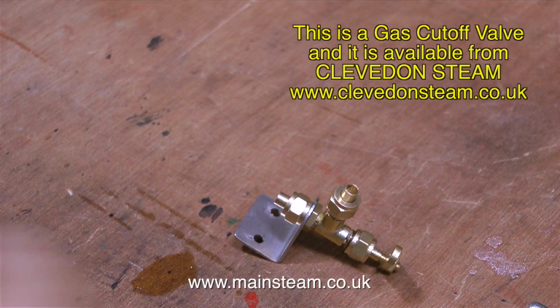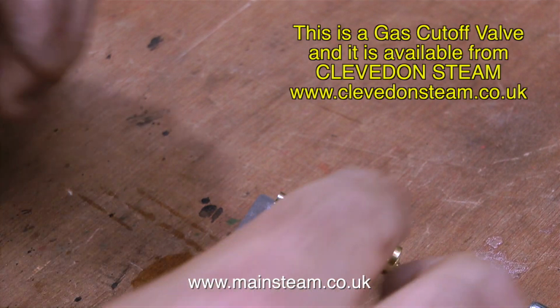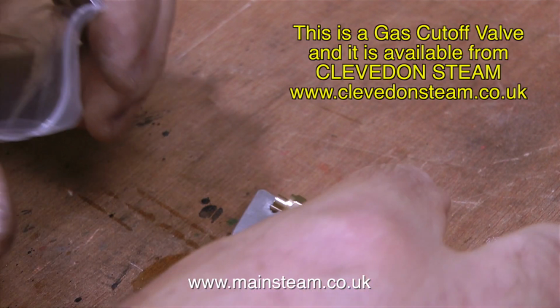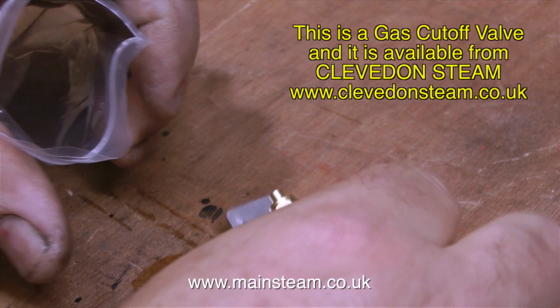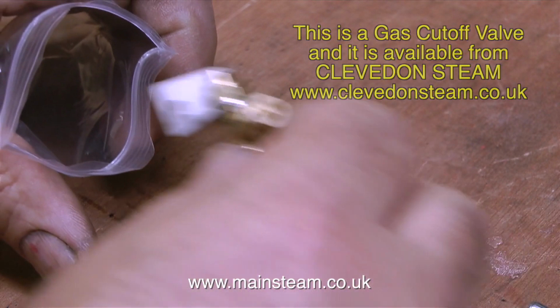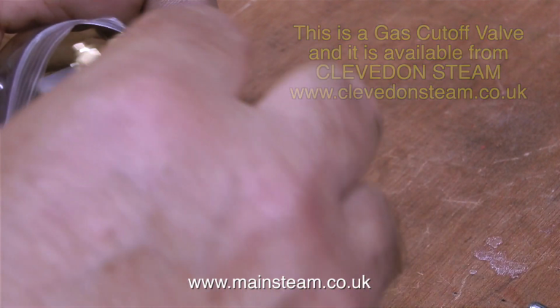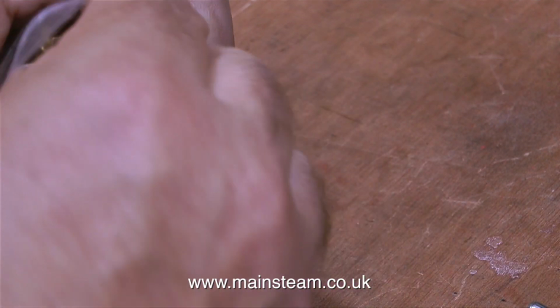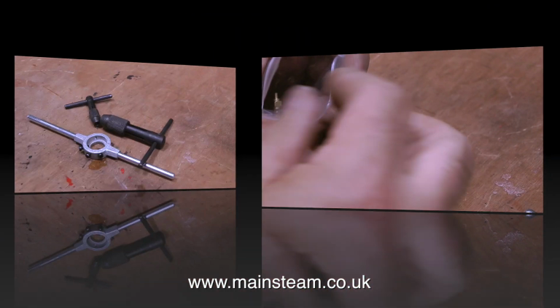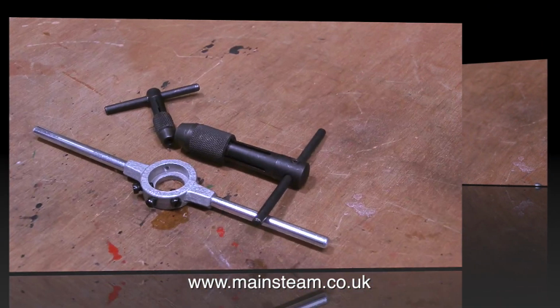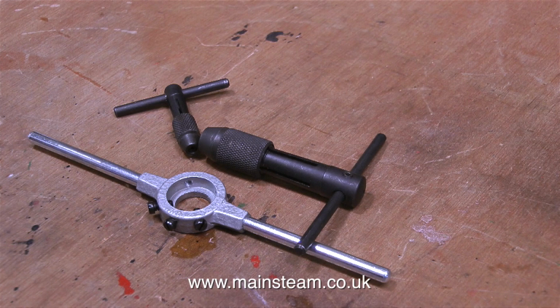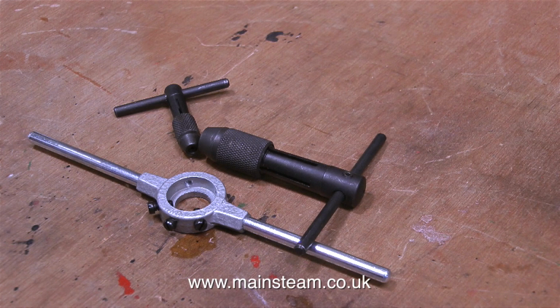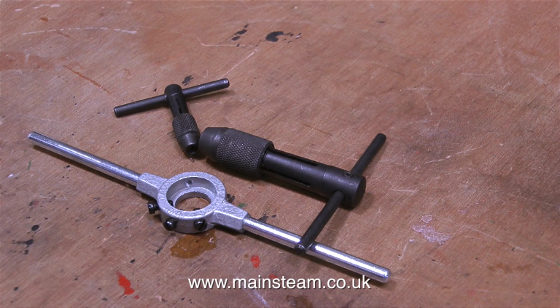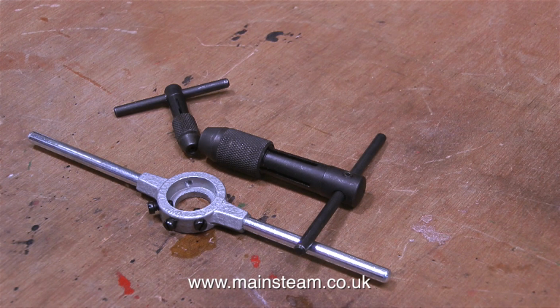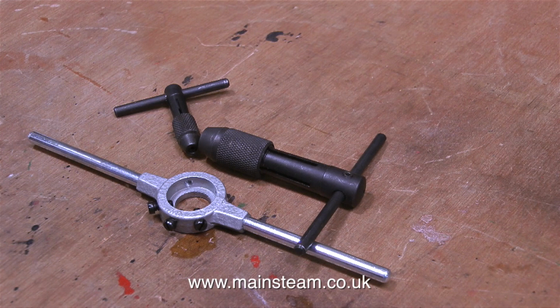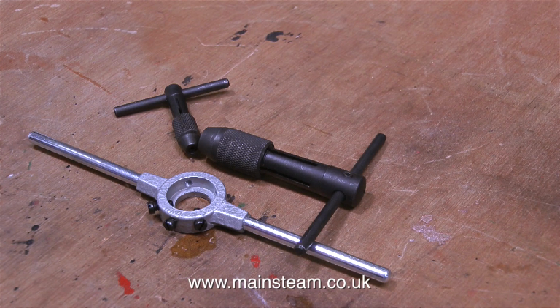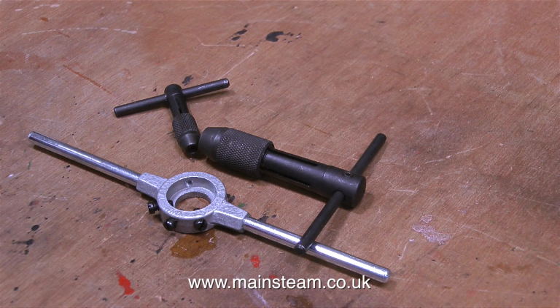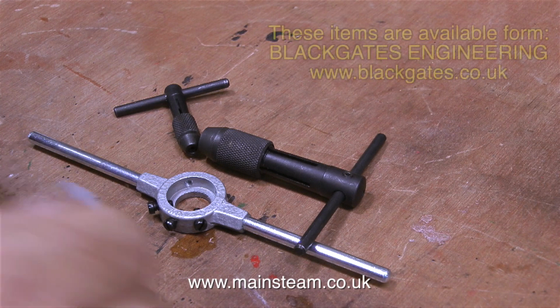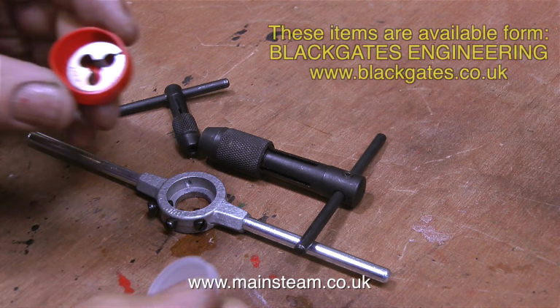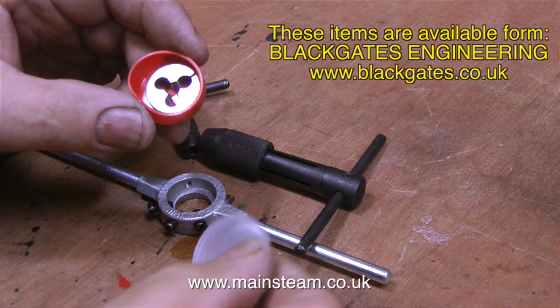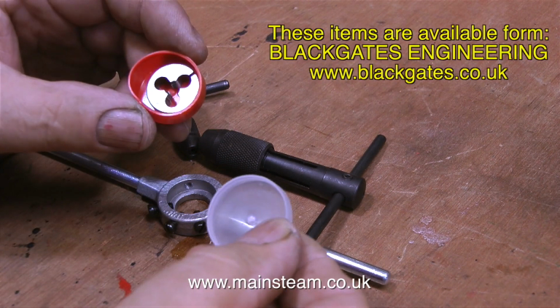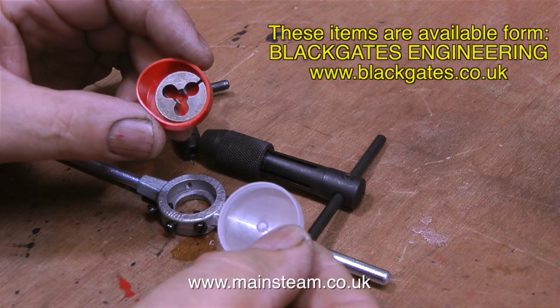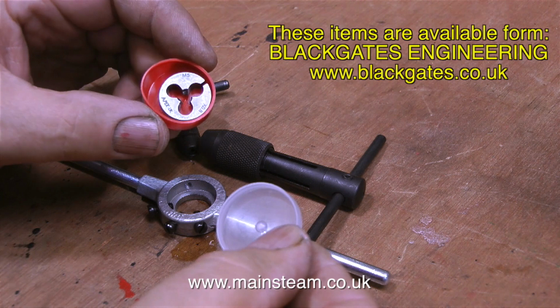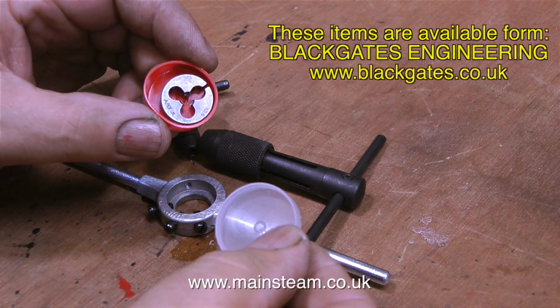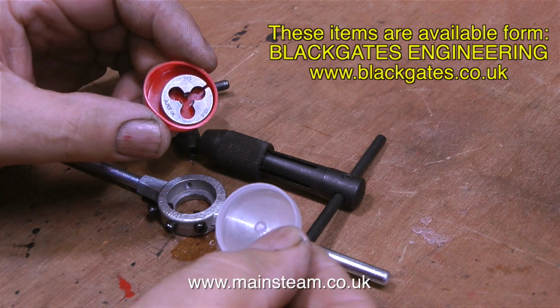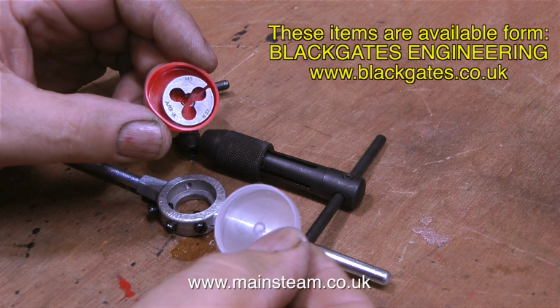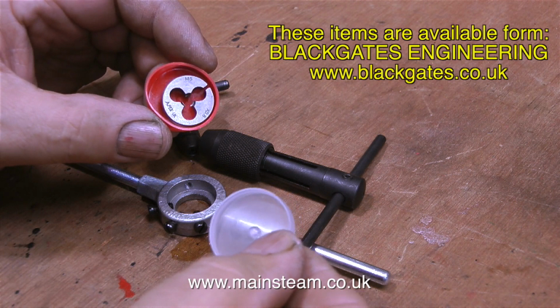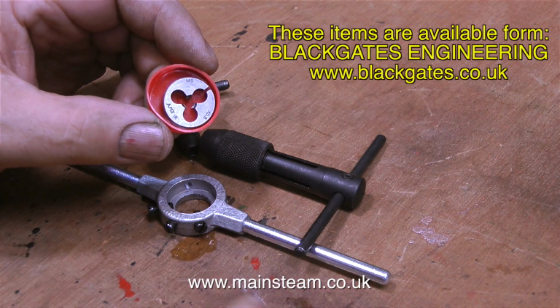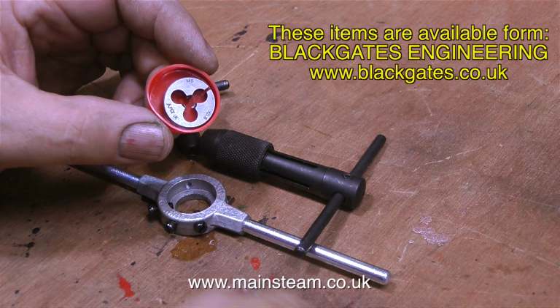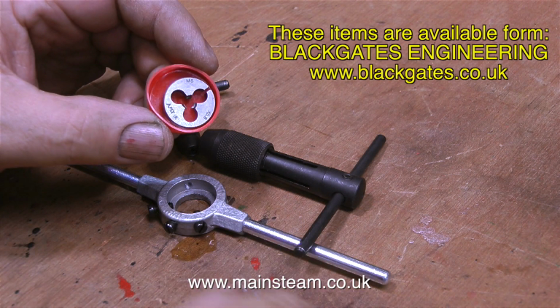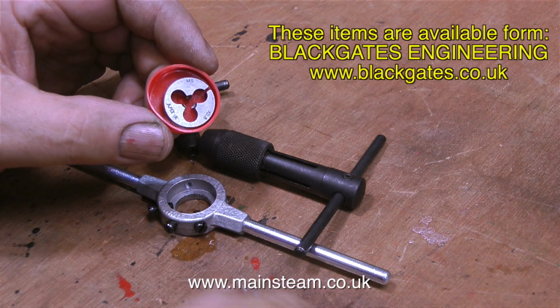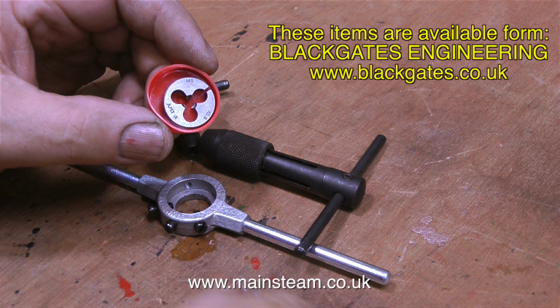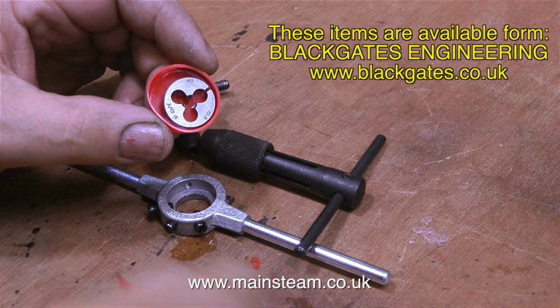For instance, if your boiler runs dry in the middle of the lake. I also bought two tap wrenches and a die holder, and a die — this is an M5 die — and I'm going to use this for threading the propeller shaft.